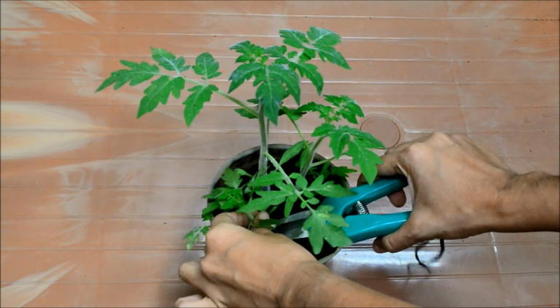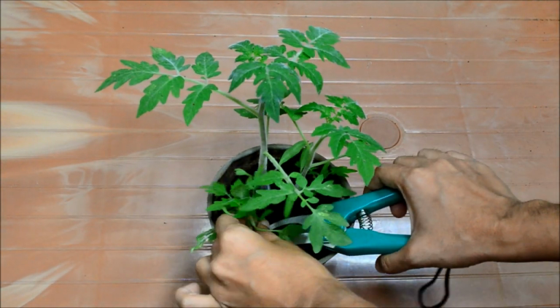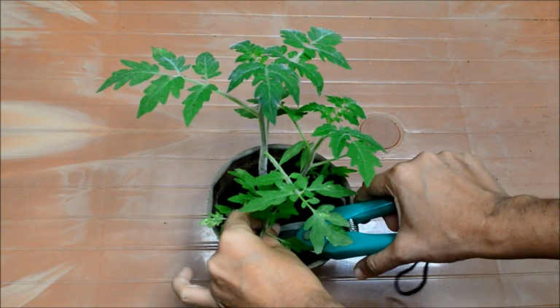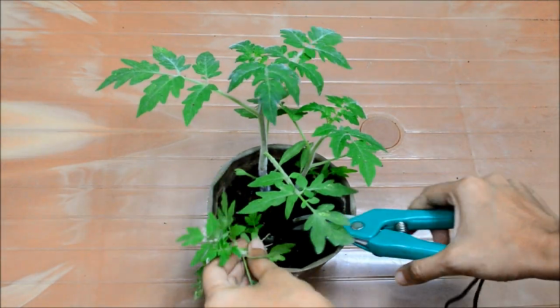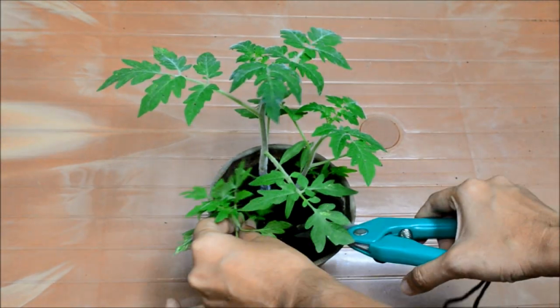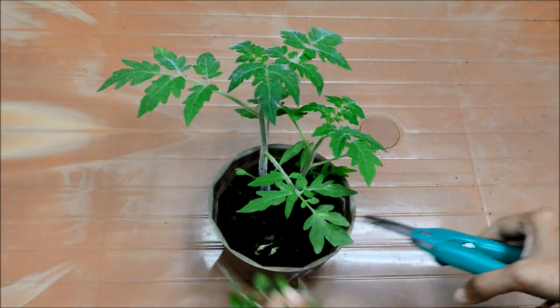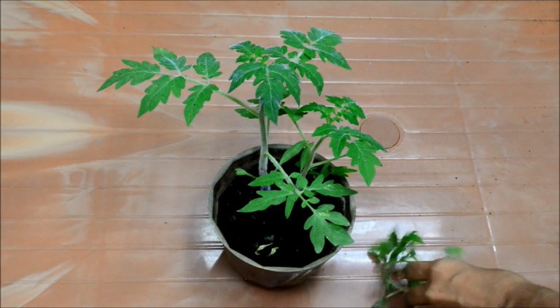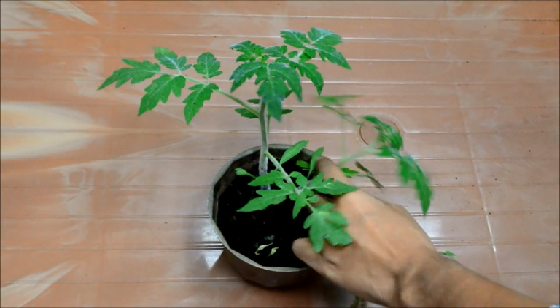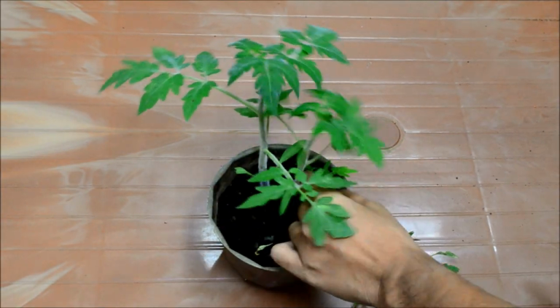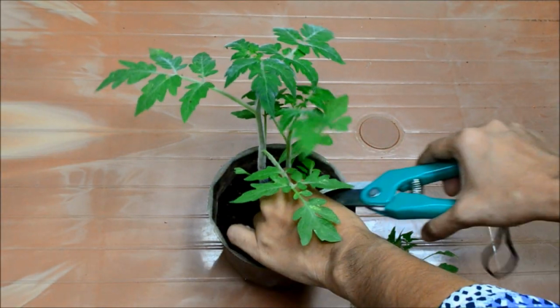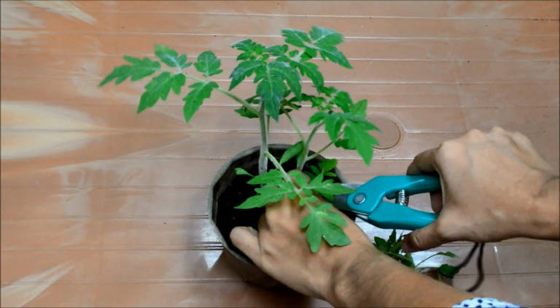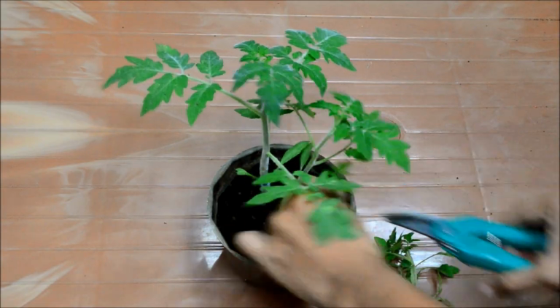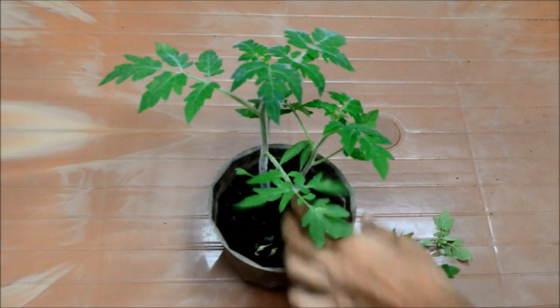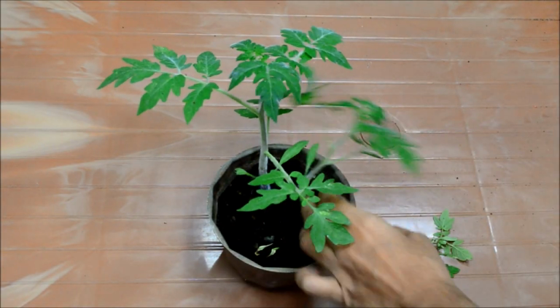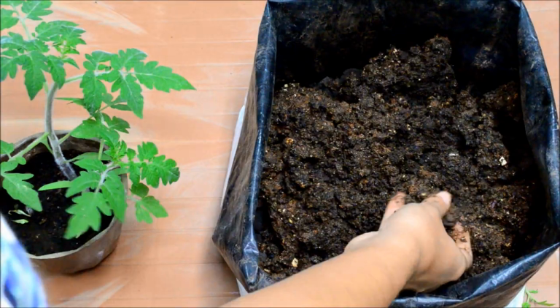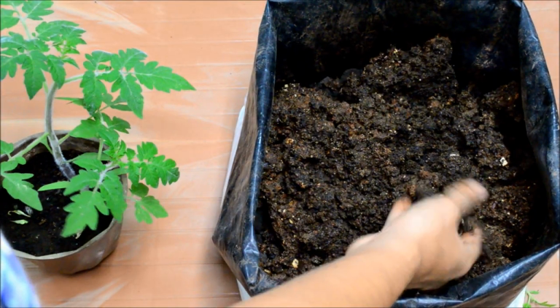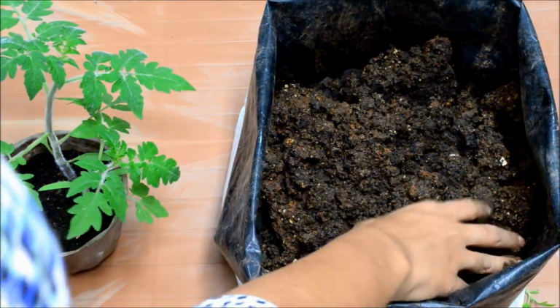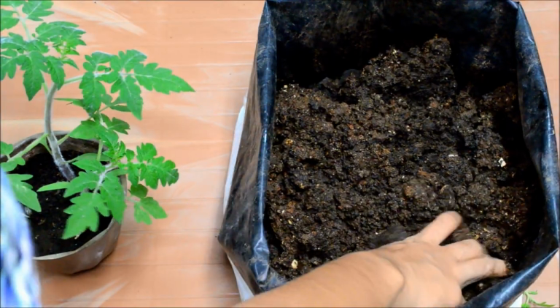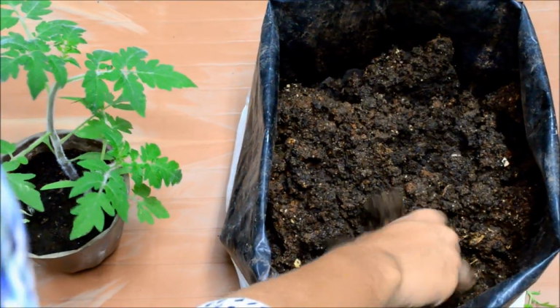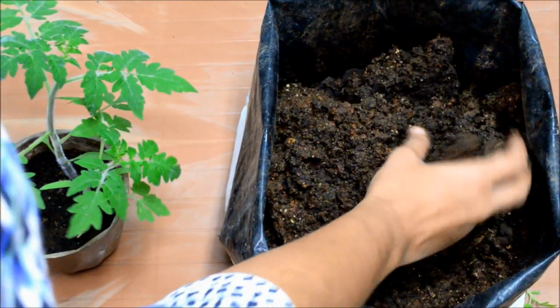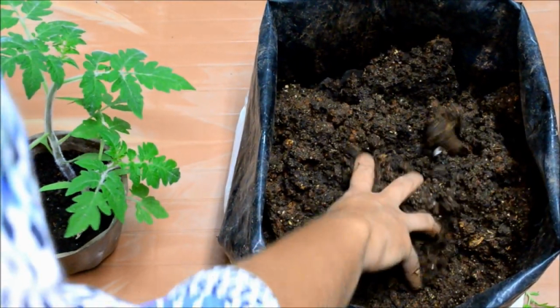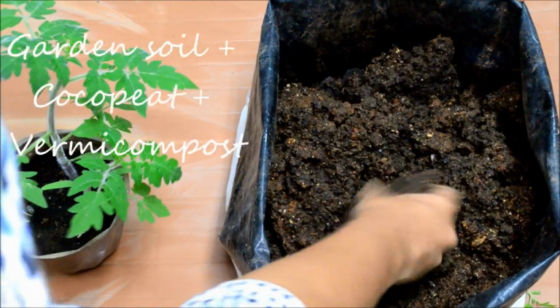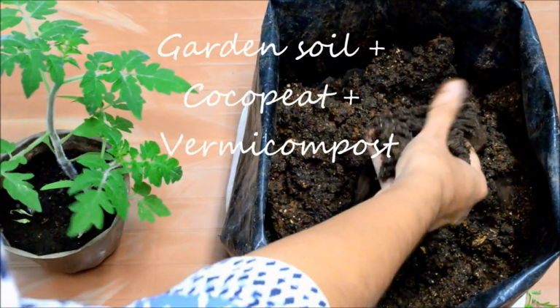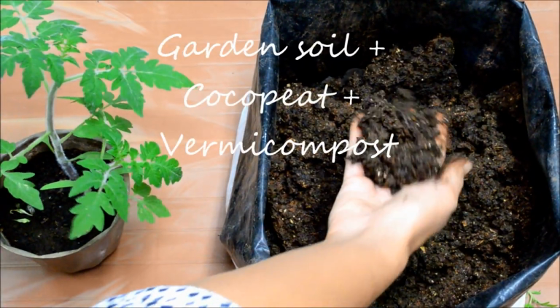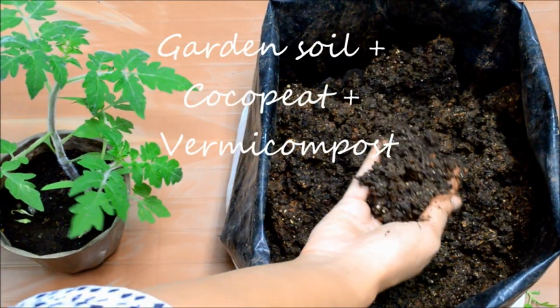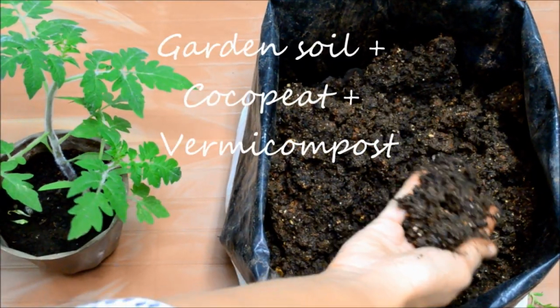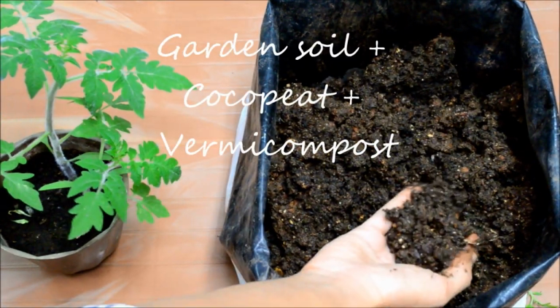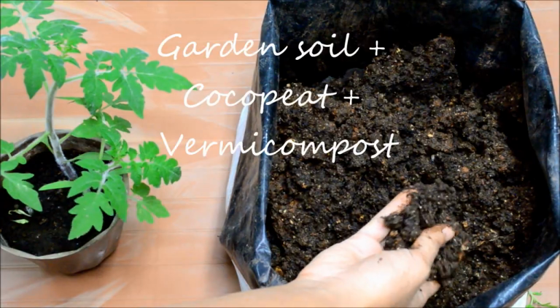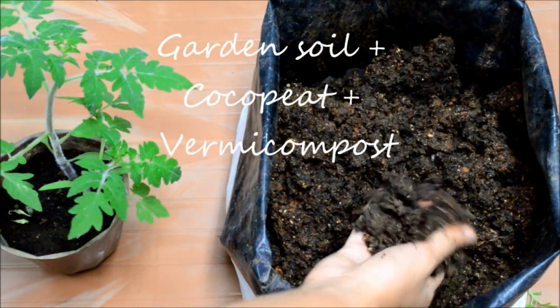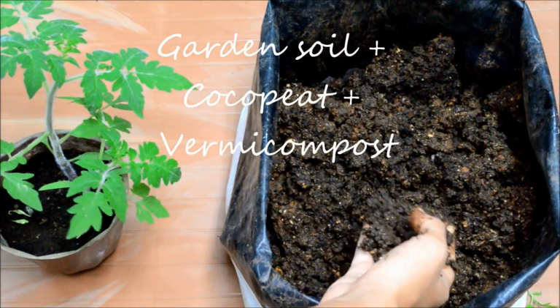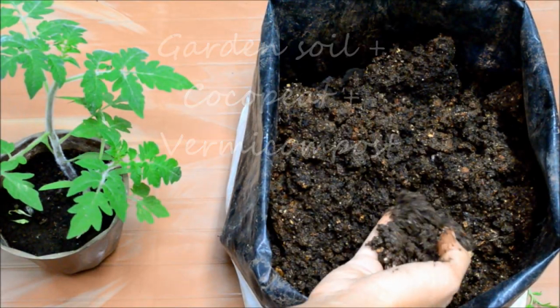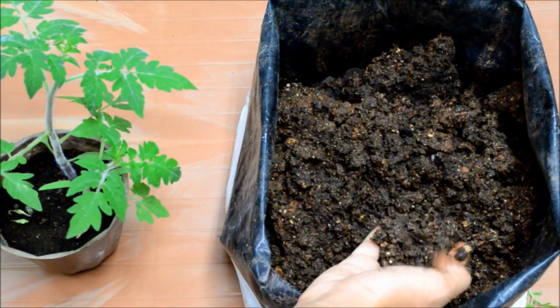For replanting, you can keep all the seedlings or clip away some of them if you want only a few plants. The kind of soil I am using for replanting is garden soil along with cocopeat and vermicompost, all three in equal proportions.